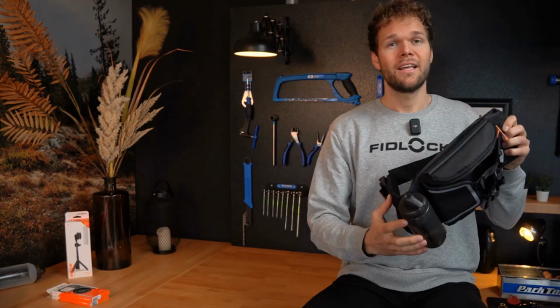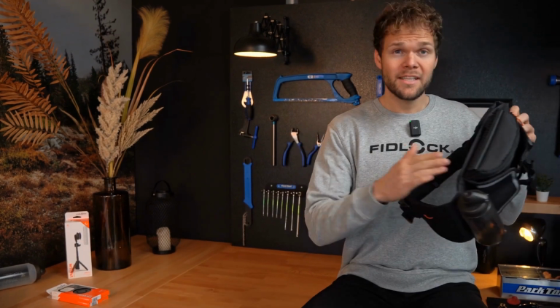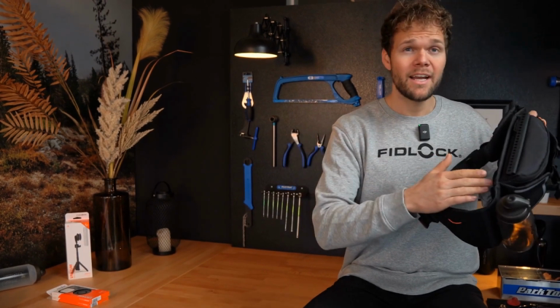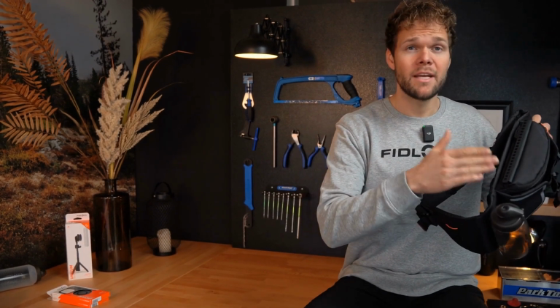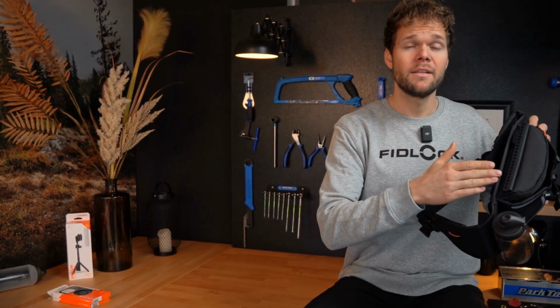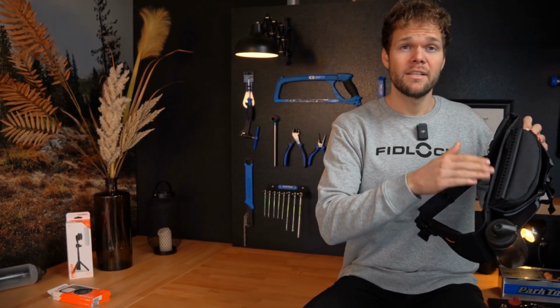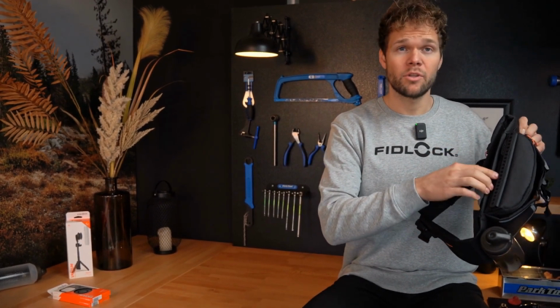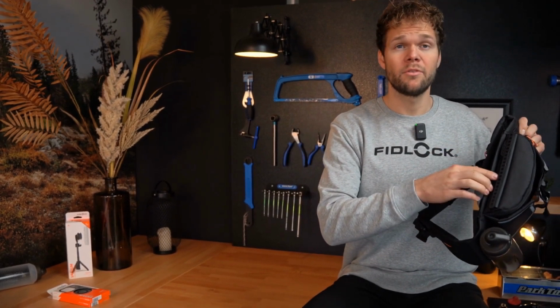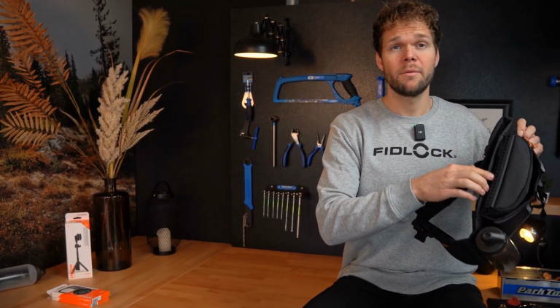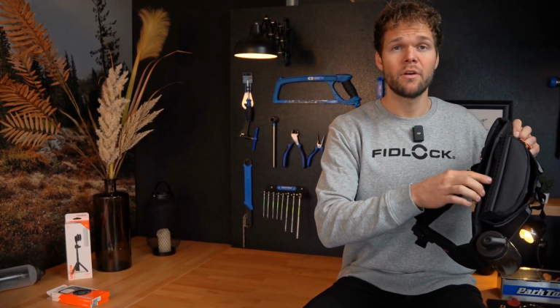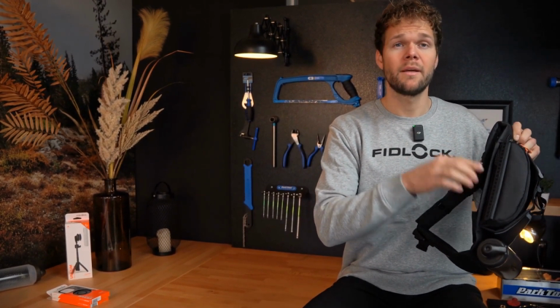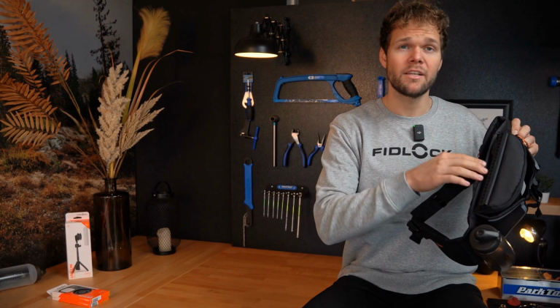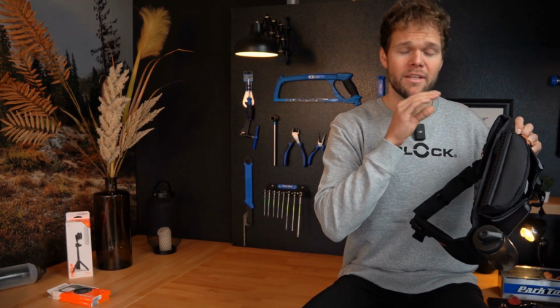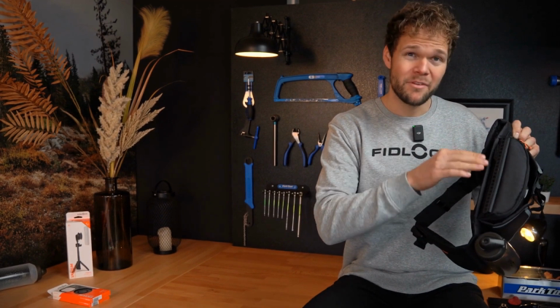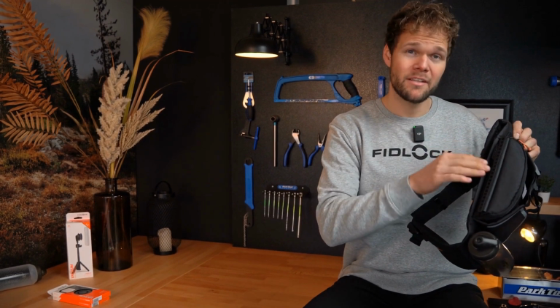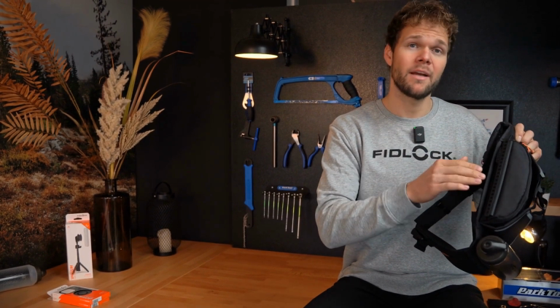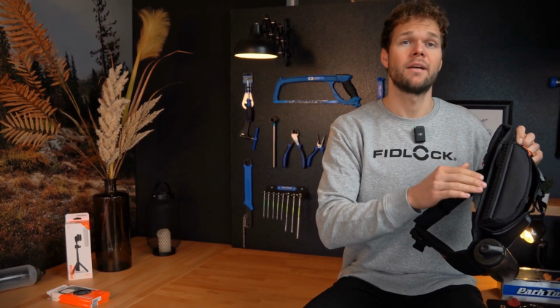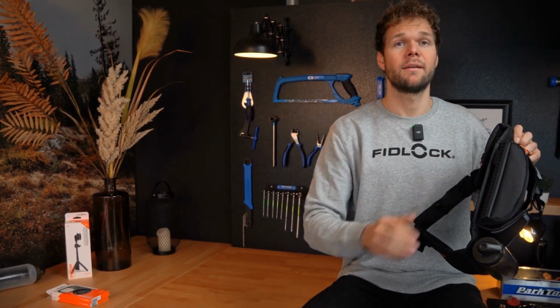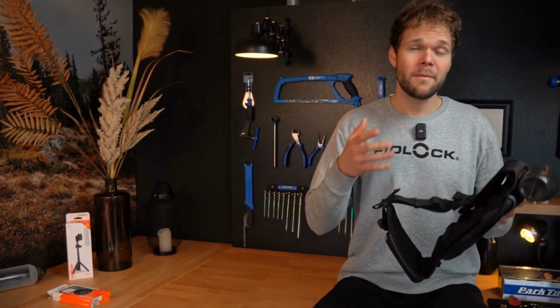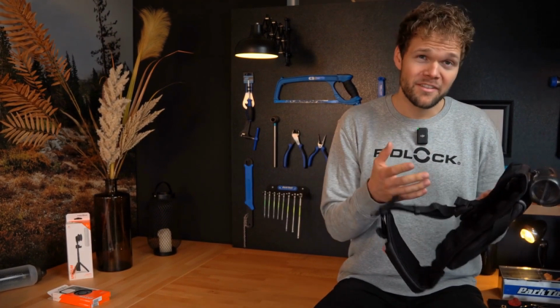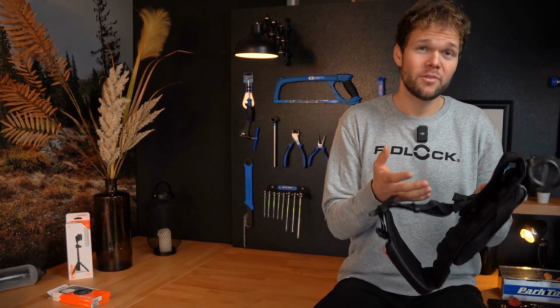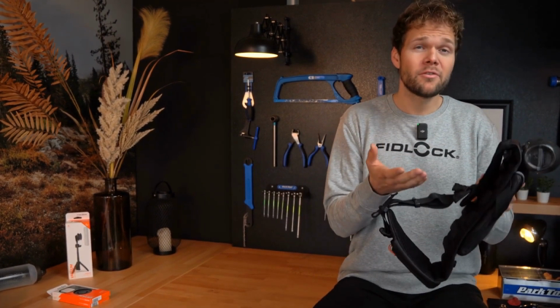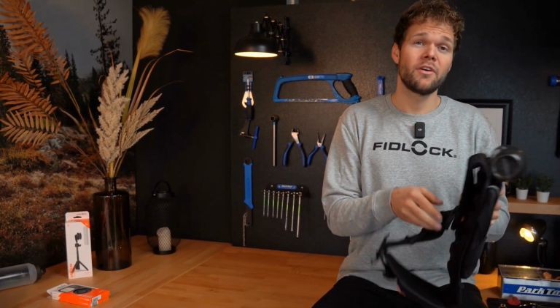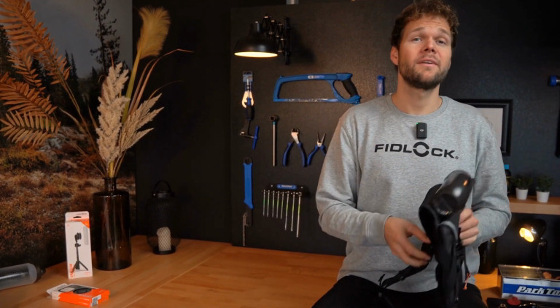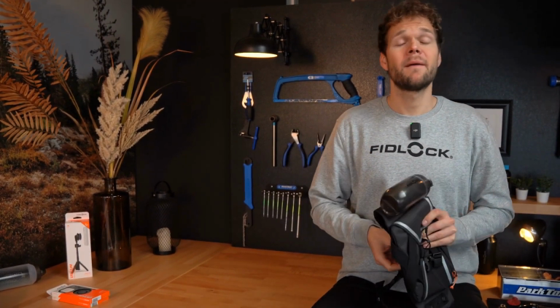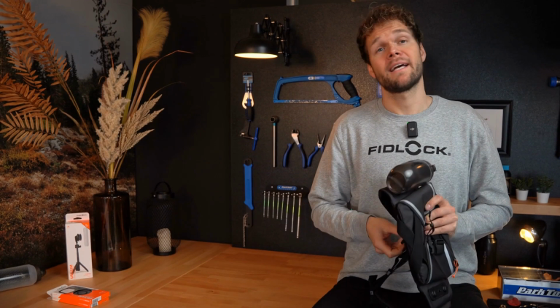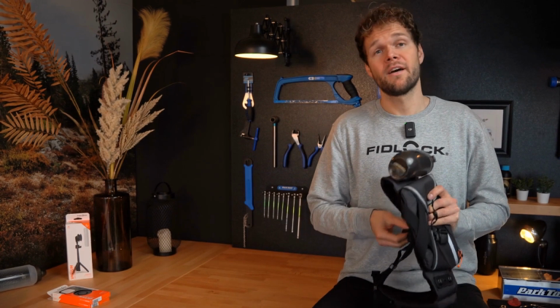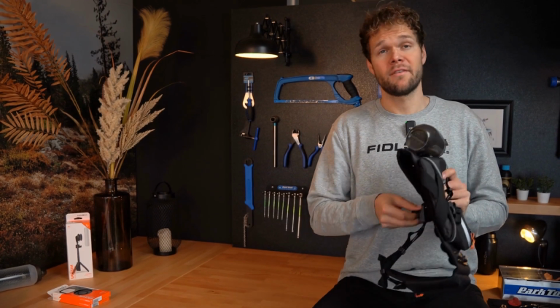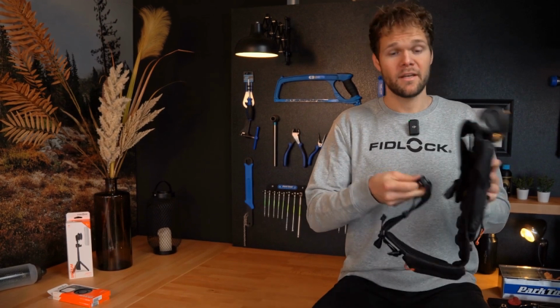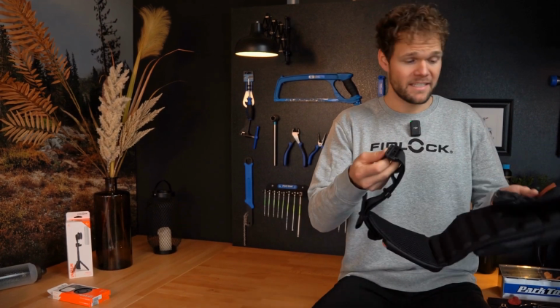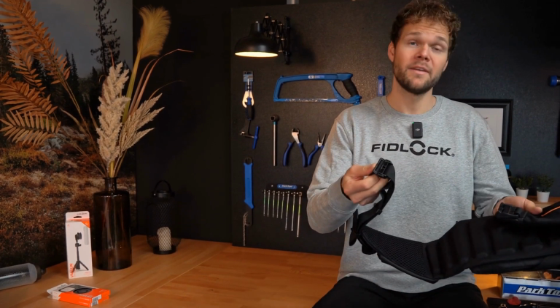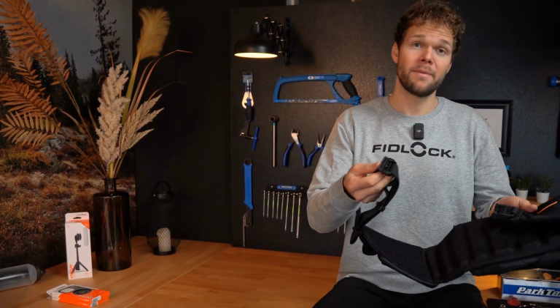The next highlight of the hip belt double is the waterproof compartment for your hub, ensuring it is protected no matter the weather. The hip belt double wouldn't be from Fidlock if it didn't have magnetic closures everywhere, like here on the hip belt.